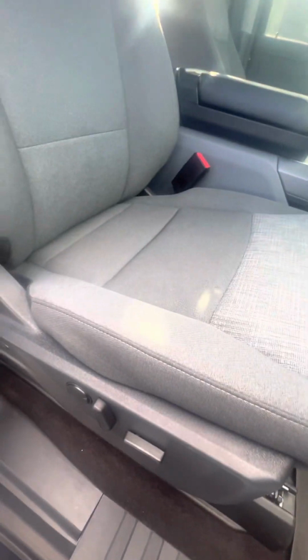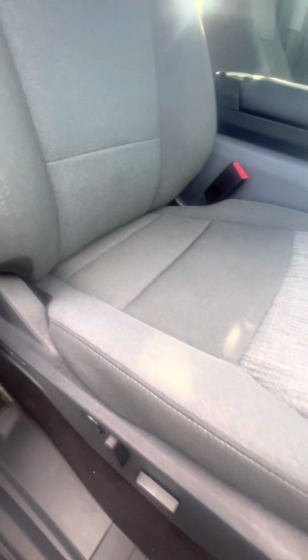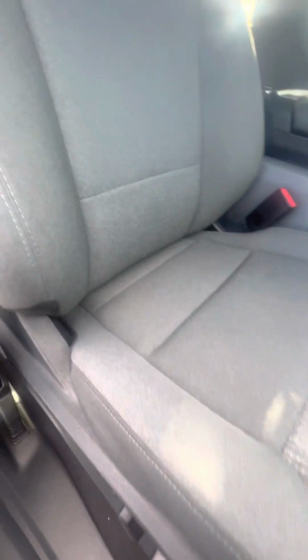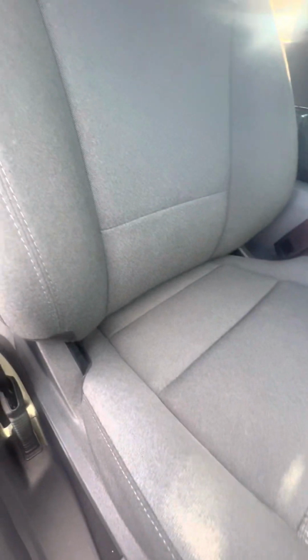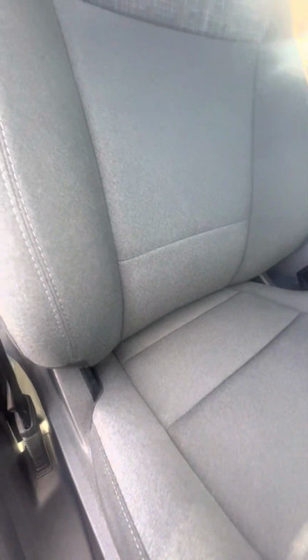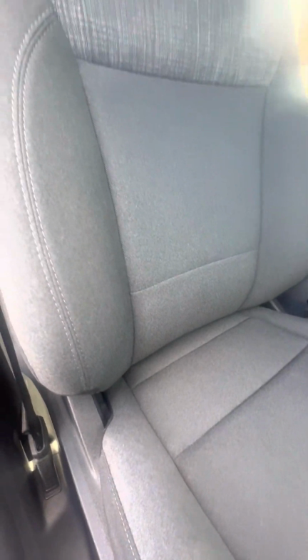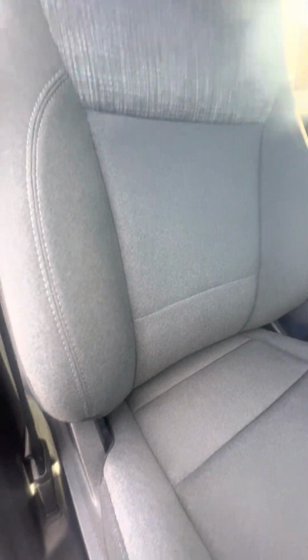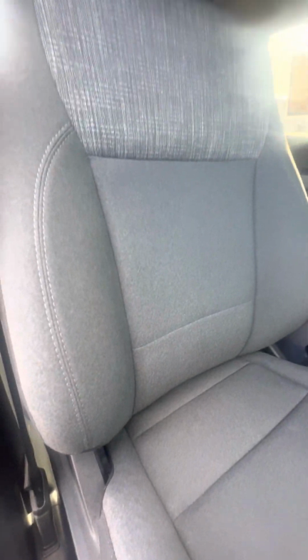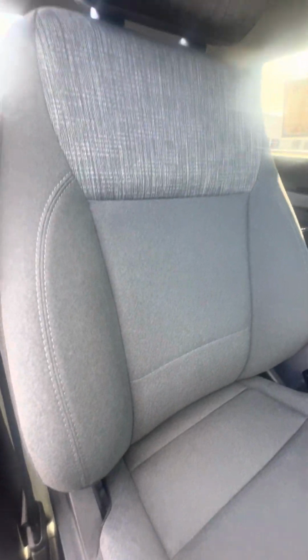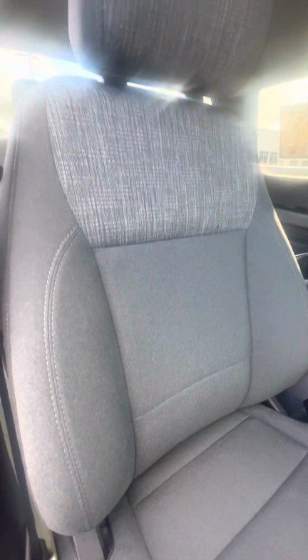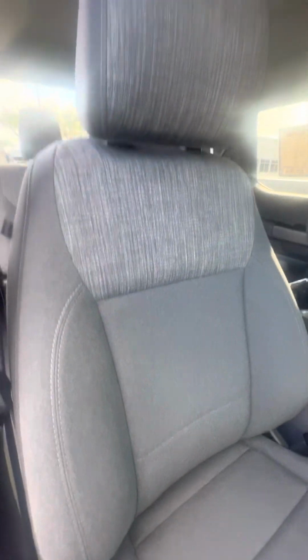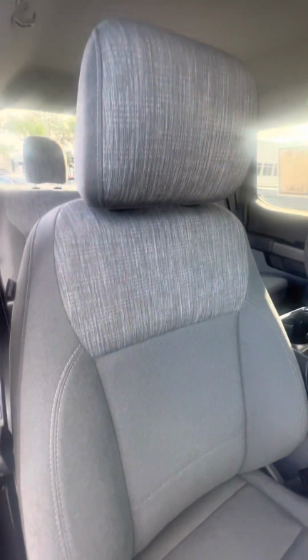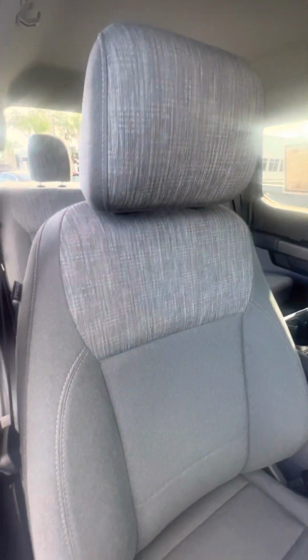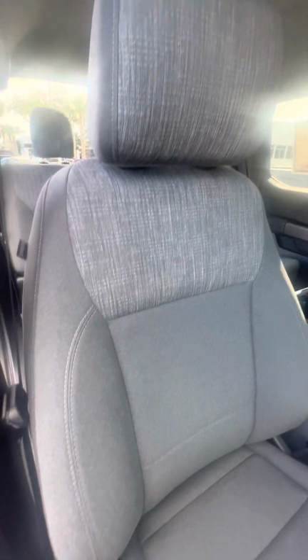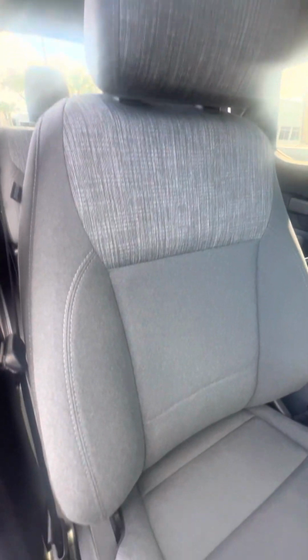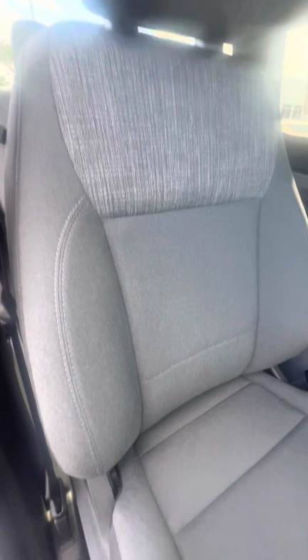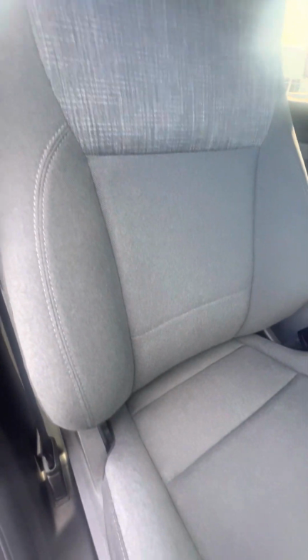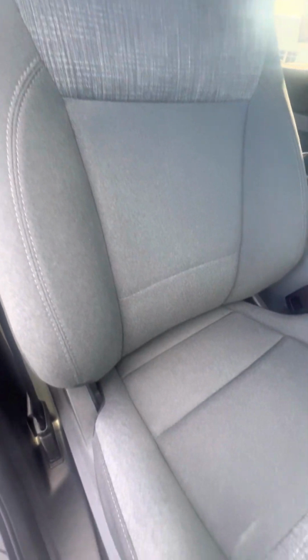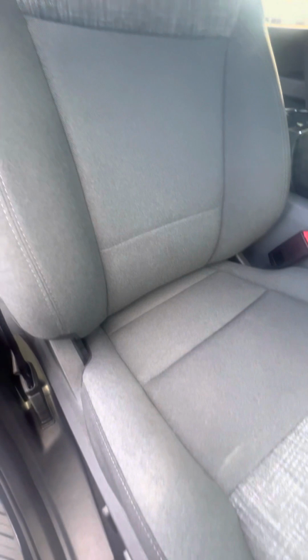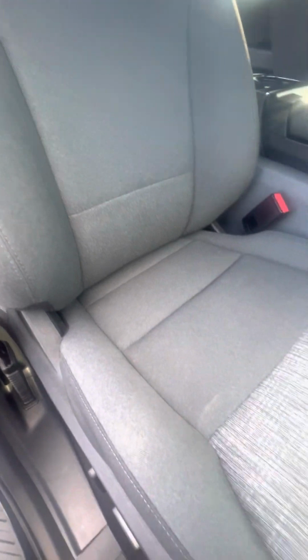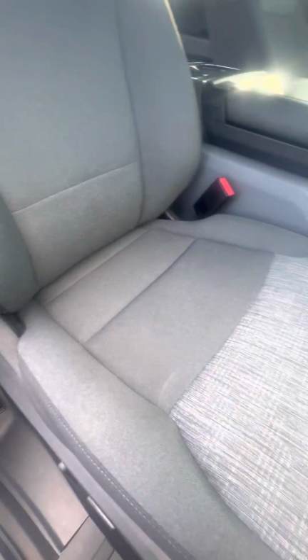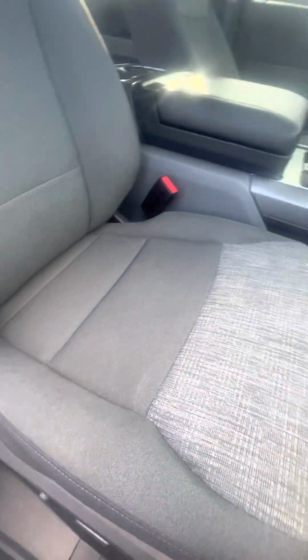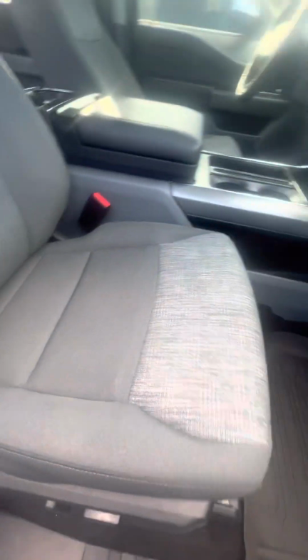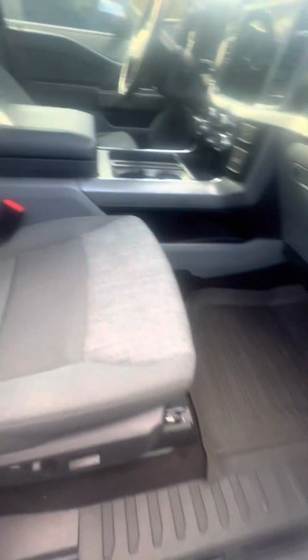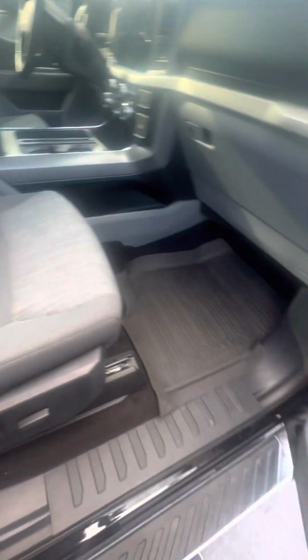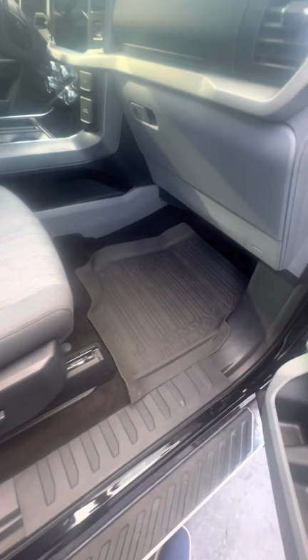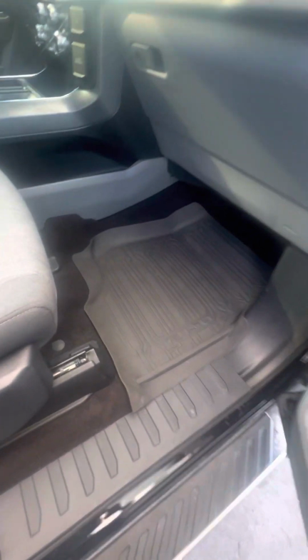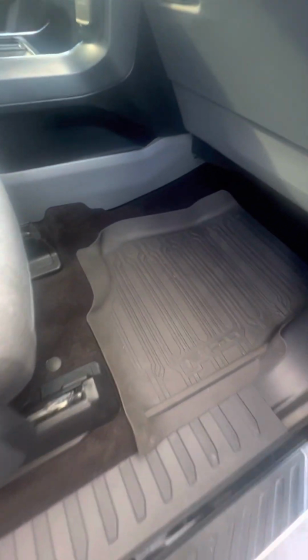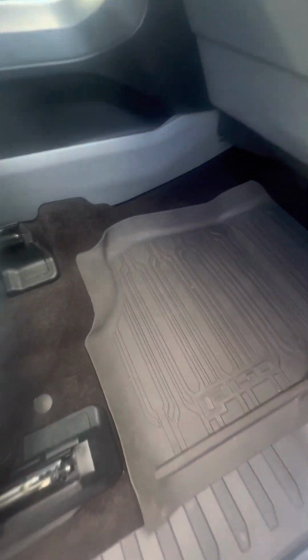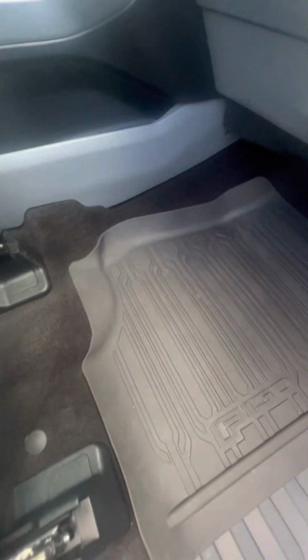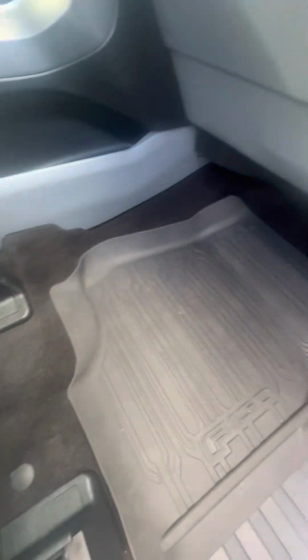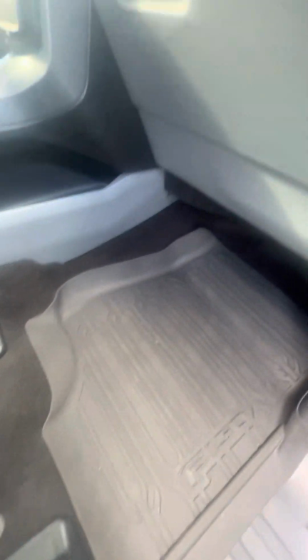Now we look at this passenger seat that gets used the second most. No rips, no tears, no damage to the seat. It is cloth interior. Very clean vehicle. All-weather mat.